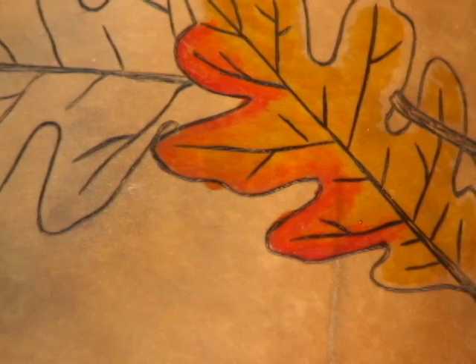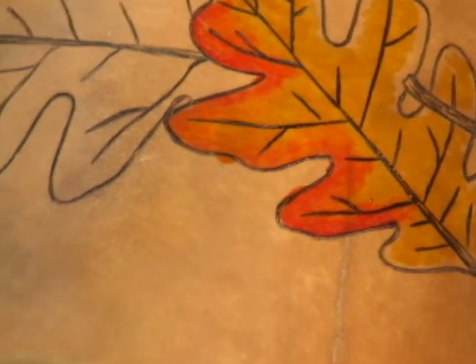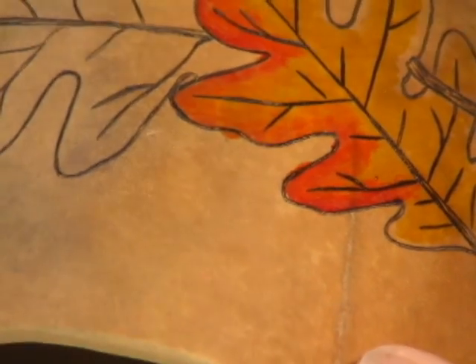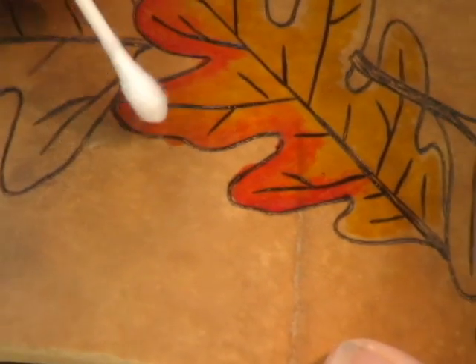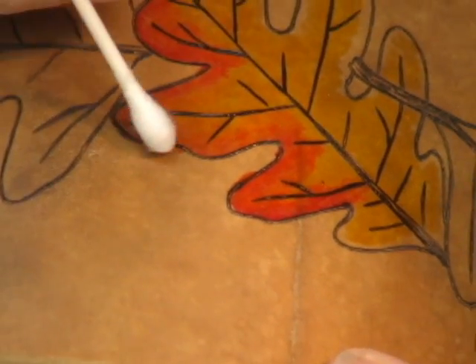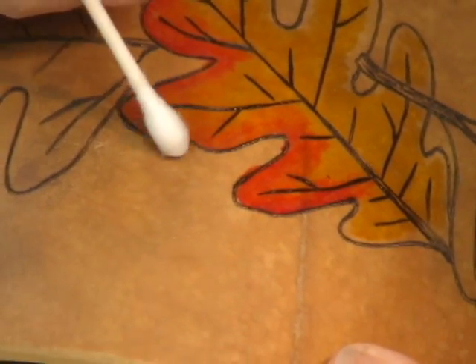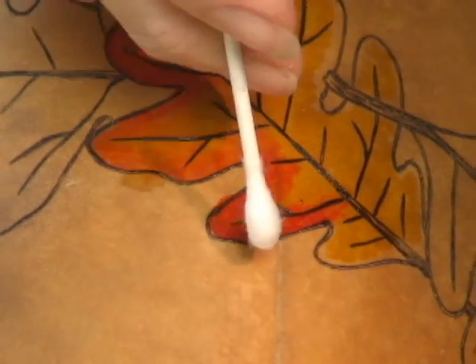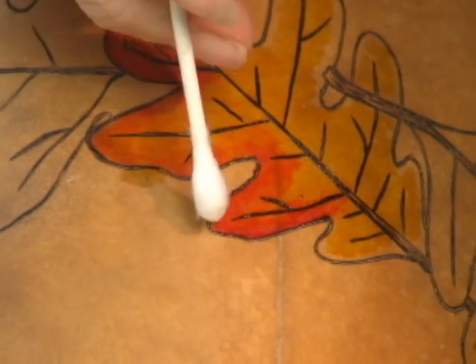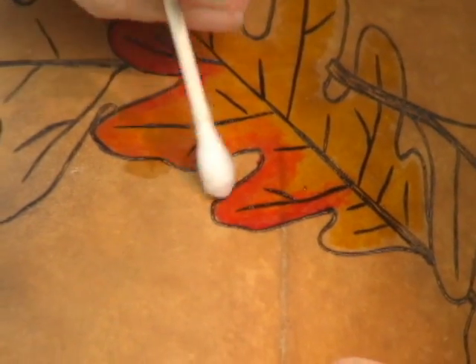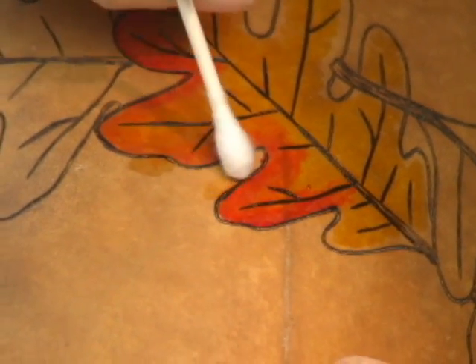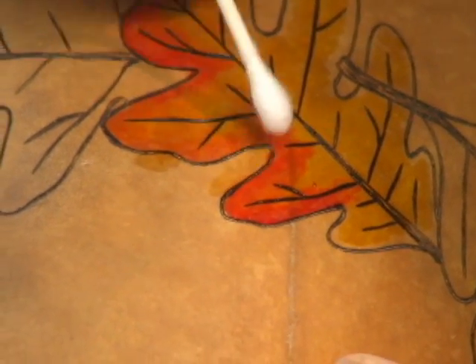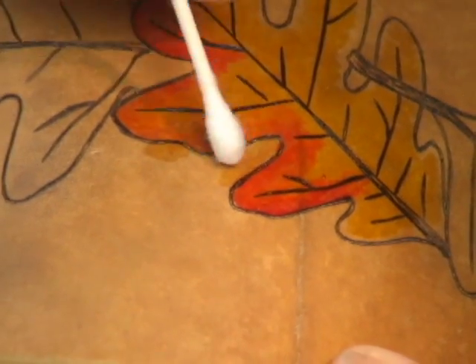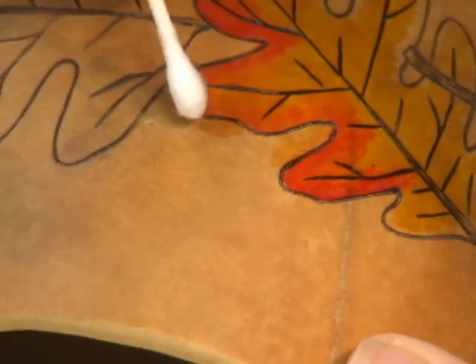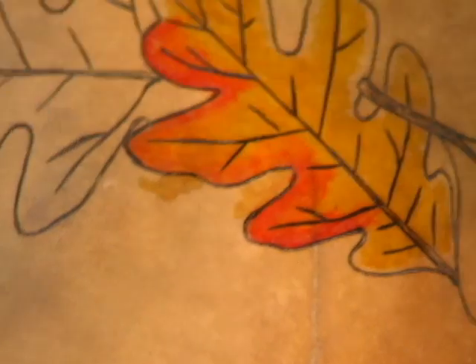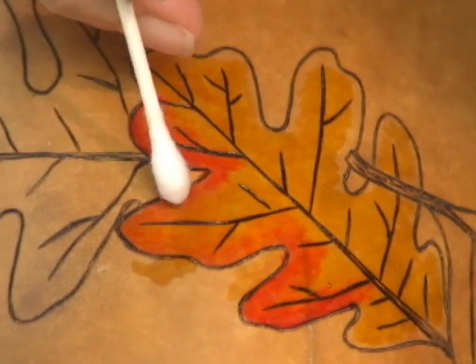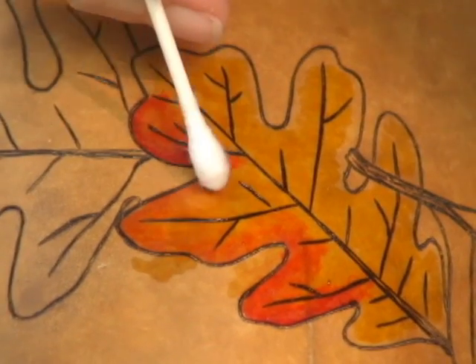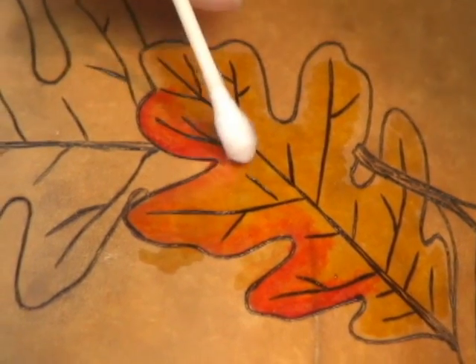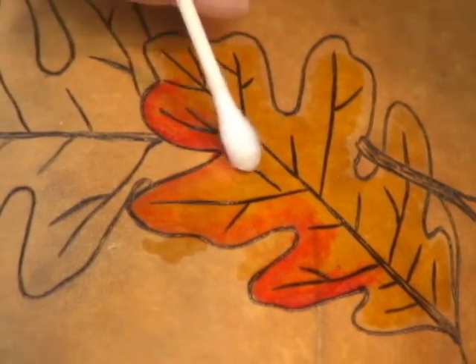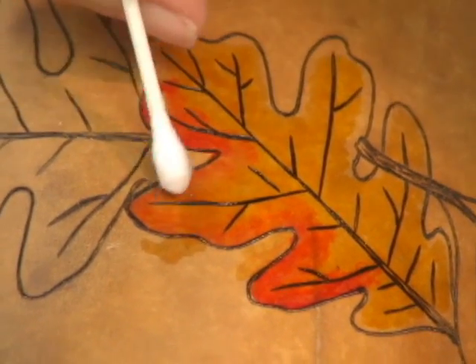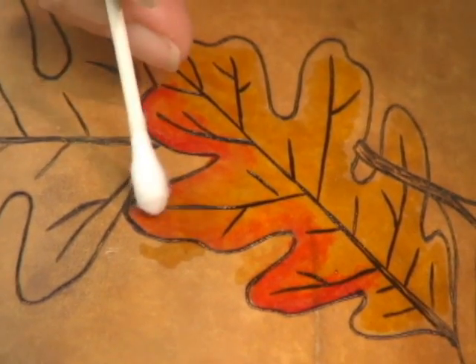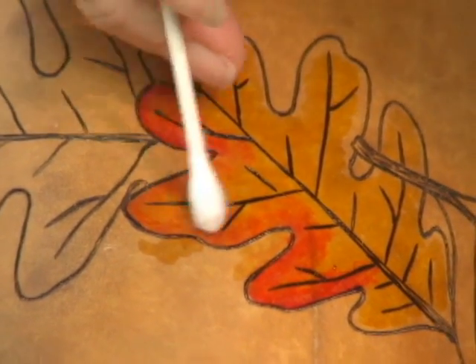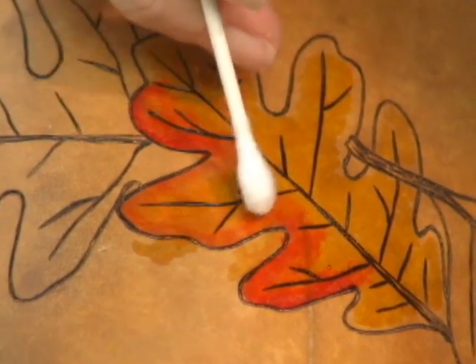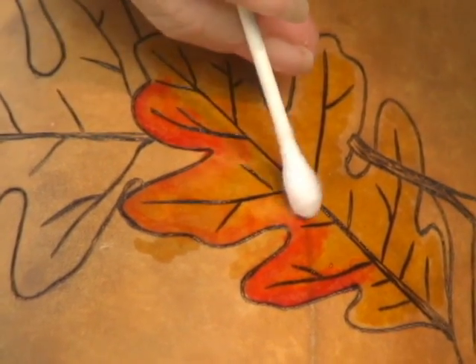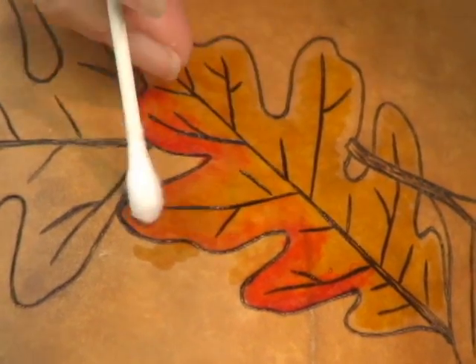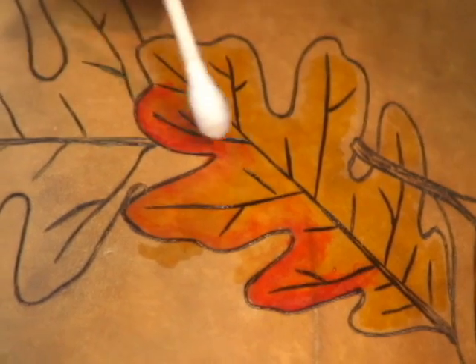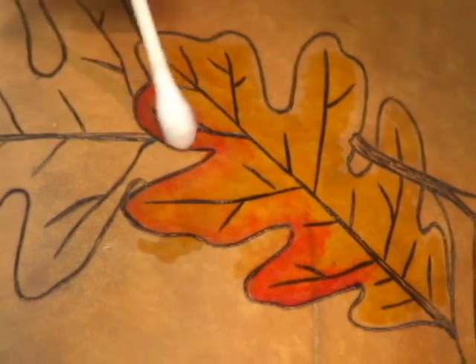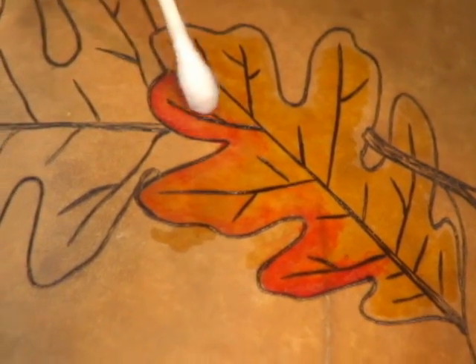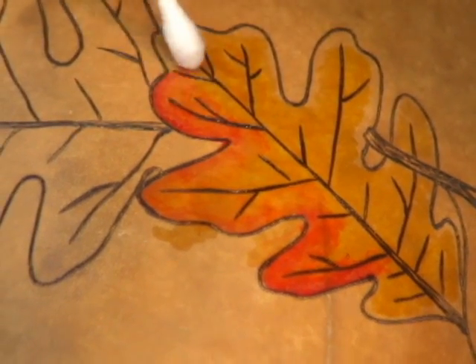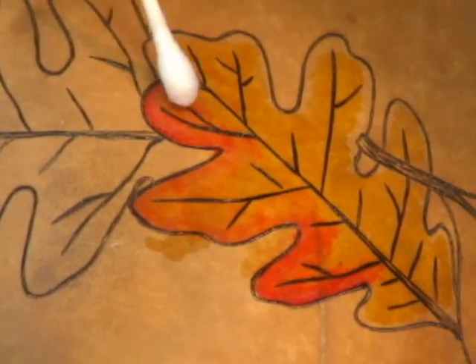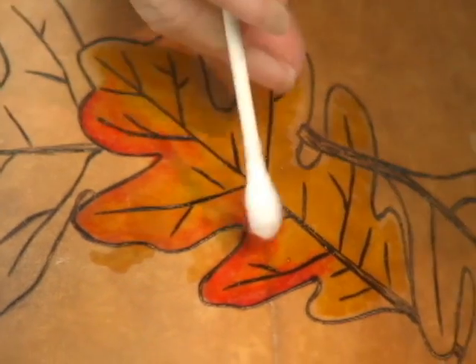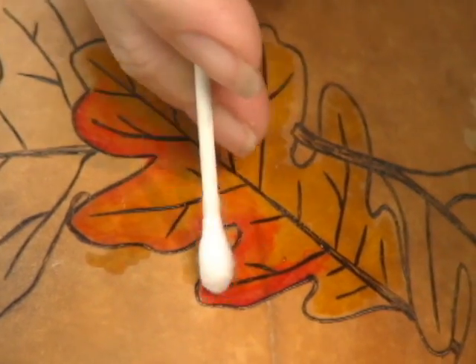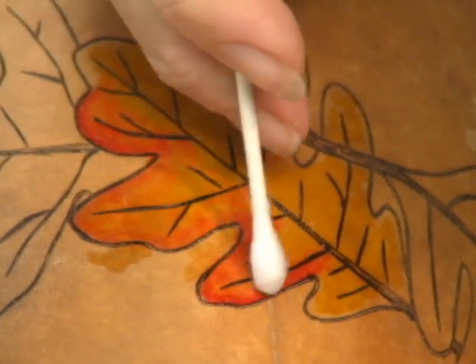If you make a mistake and go over your lines, just pick up a little of the Formula 49 on a cotton swab and remove it. You can also use Formula 49 for blending to soften any lines between your two colors, or if your gourd shell is very dry and your inks are not moving very well.